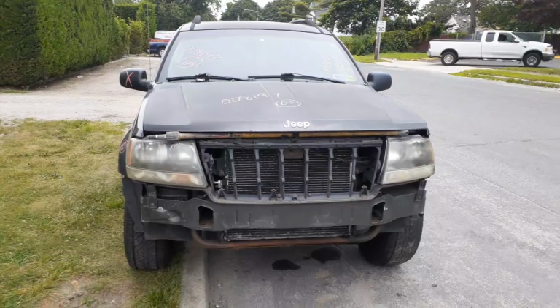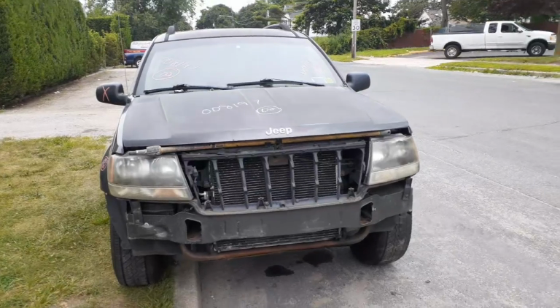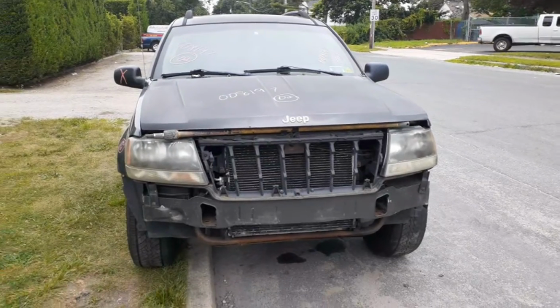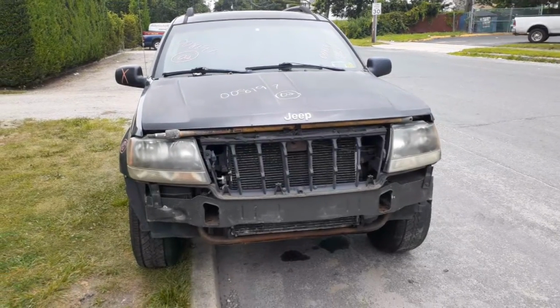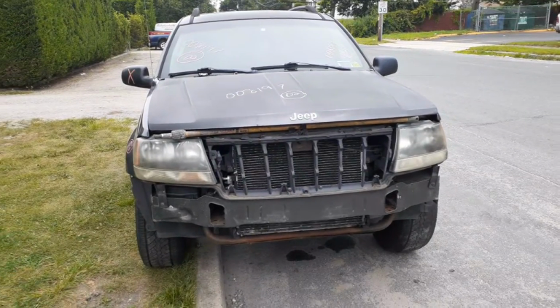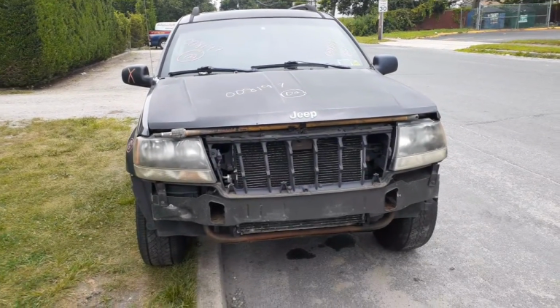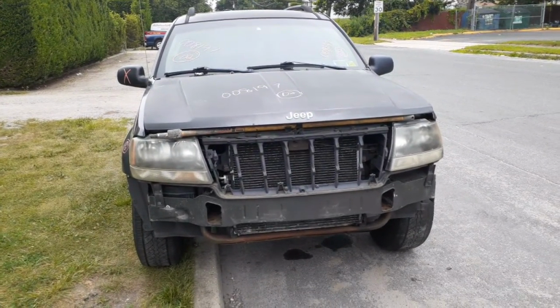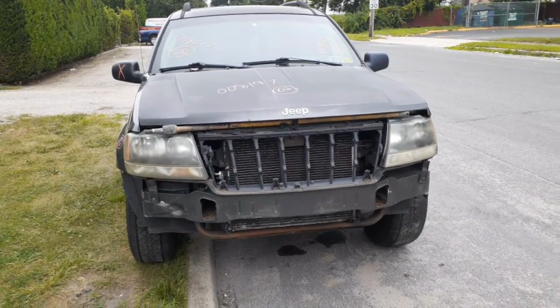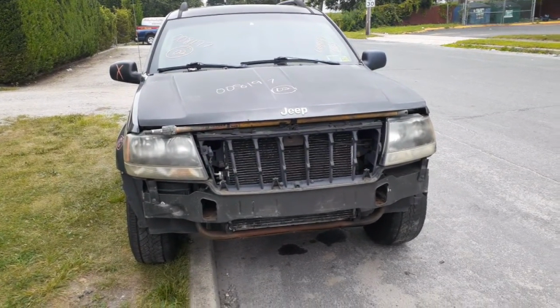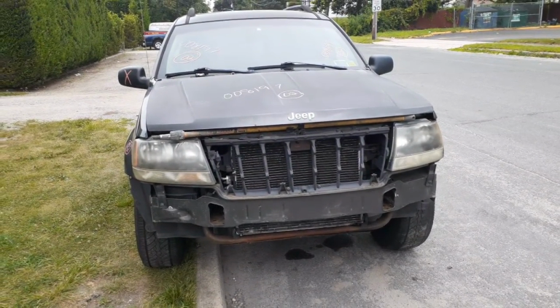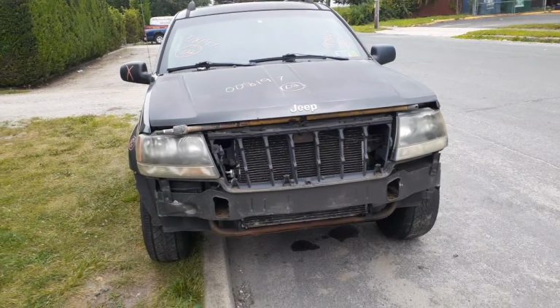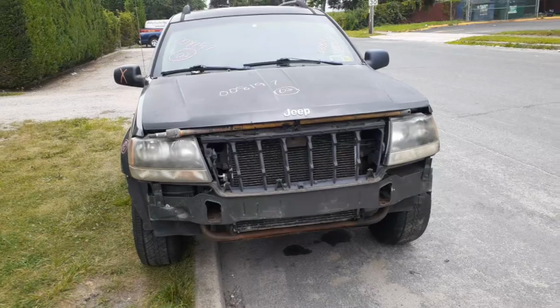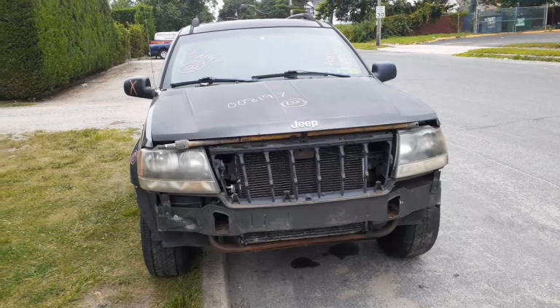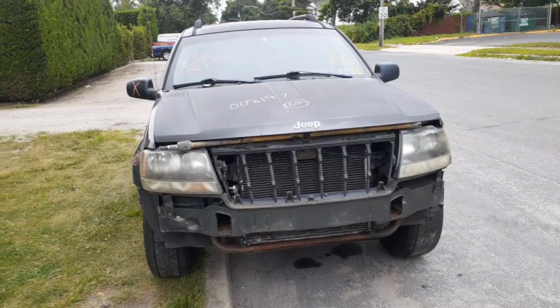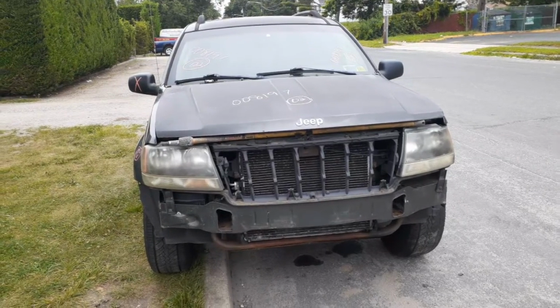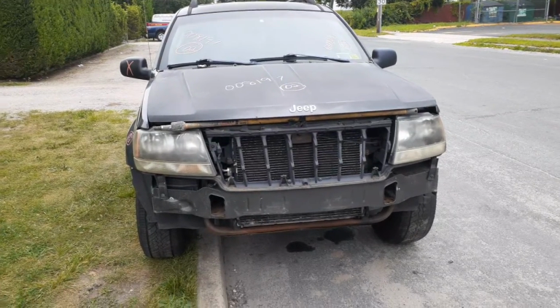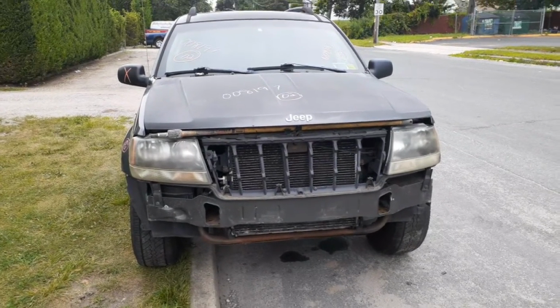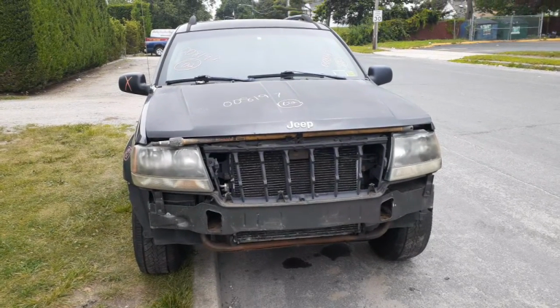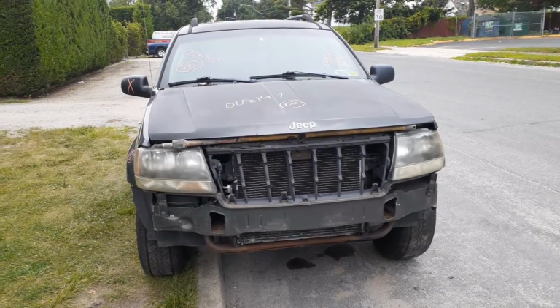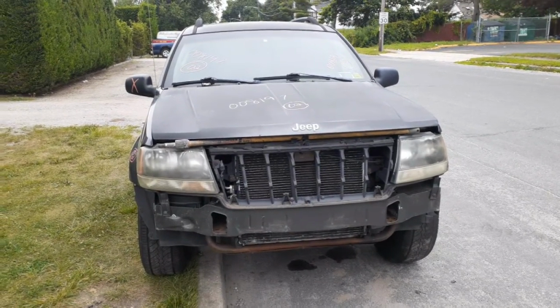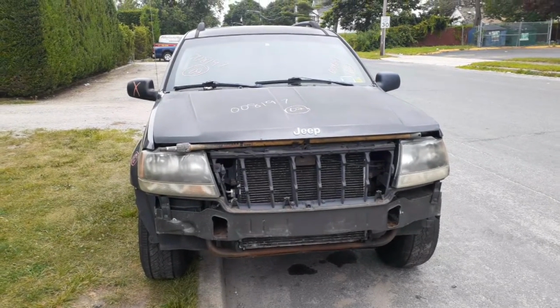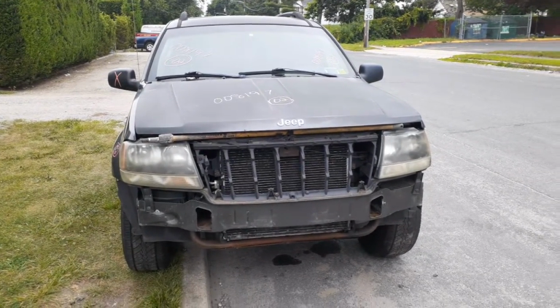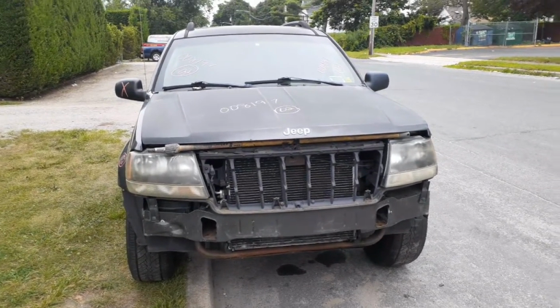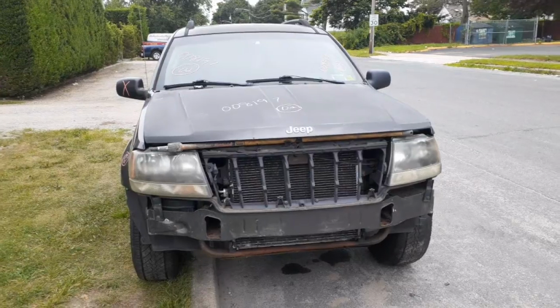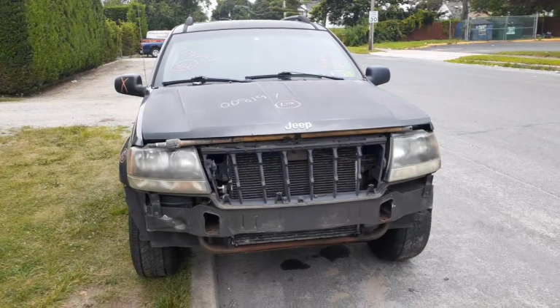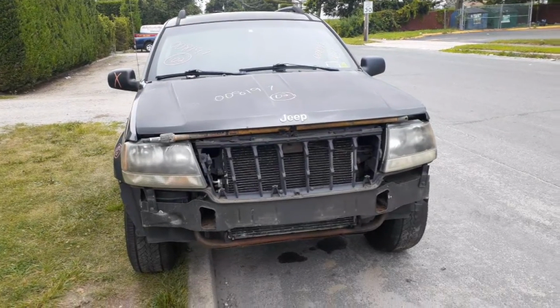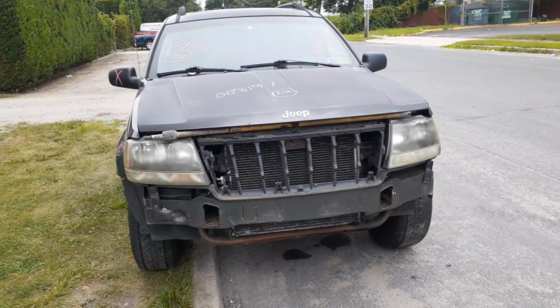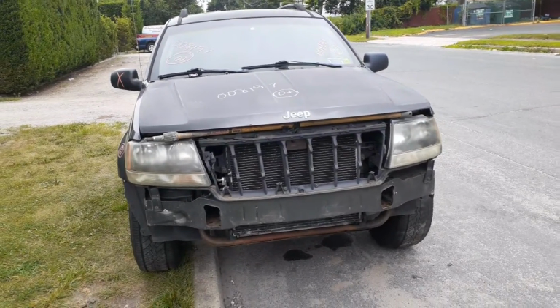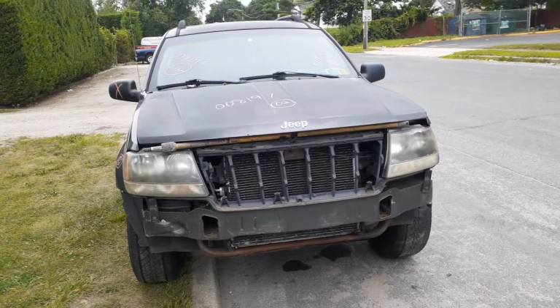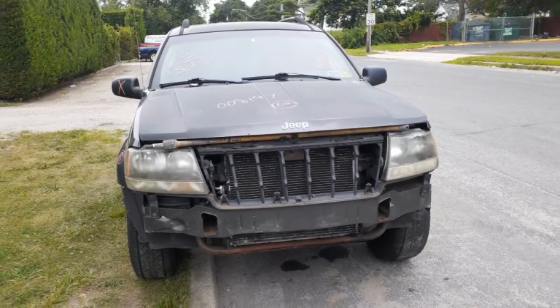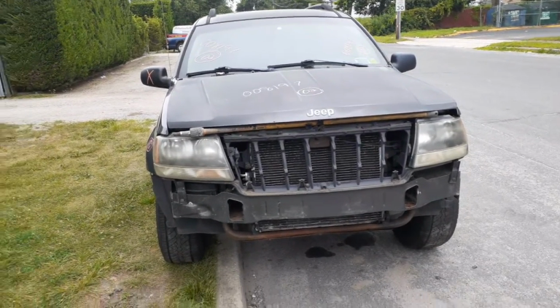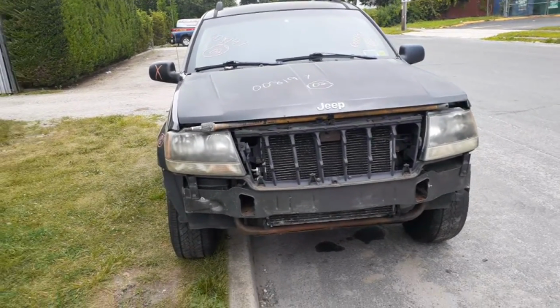Notice: addition to the inventory is a 2002 Jeep Grand Cherokee Laredo, 4.0 automatic 4x4, stock number 8197. It's got 156,000 miles with a blown transmission — good runner at 4.0.